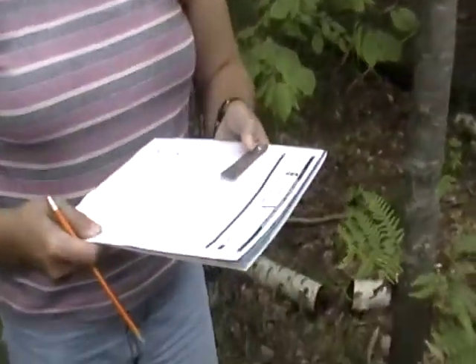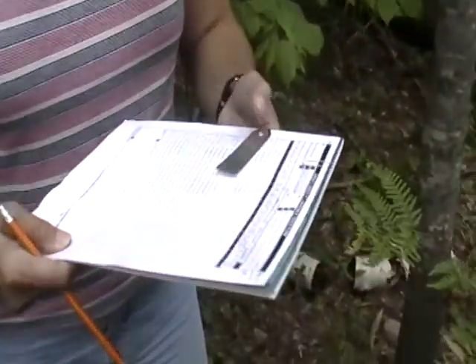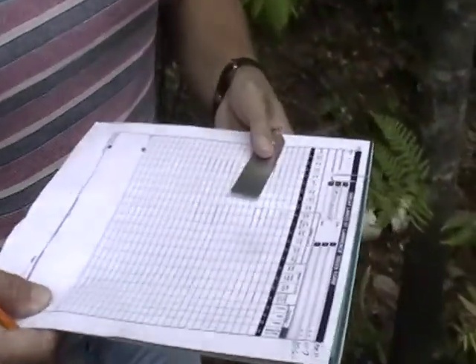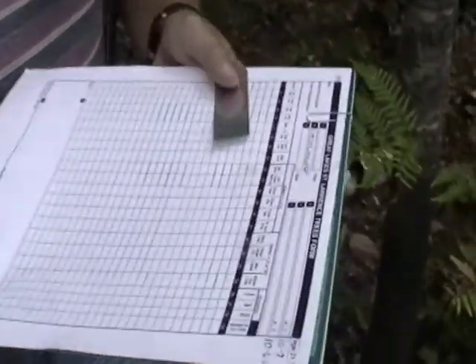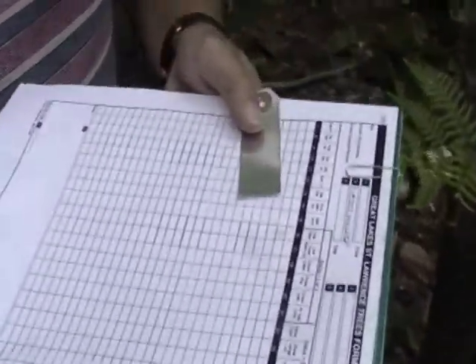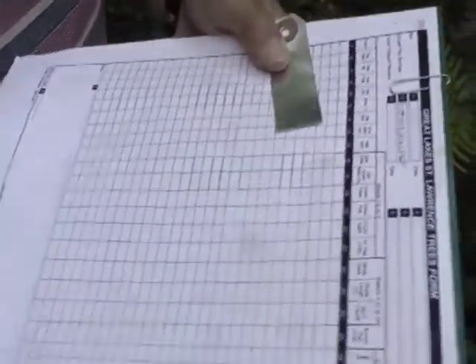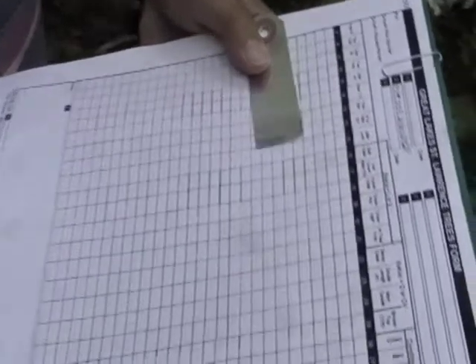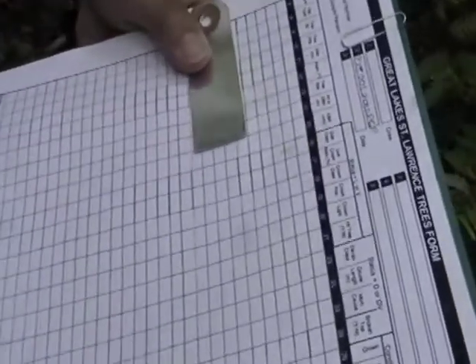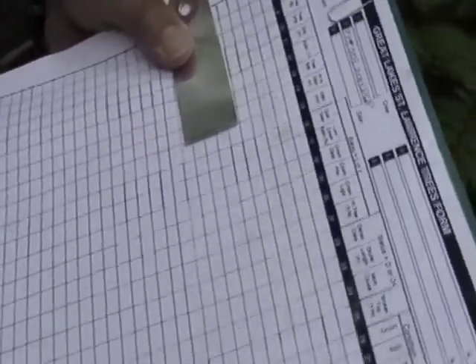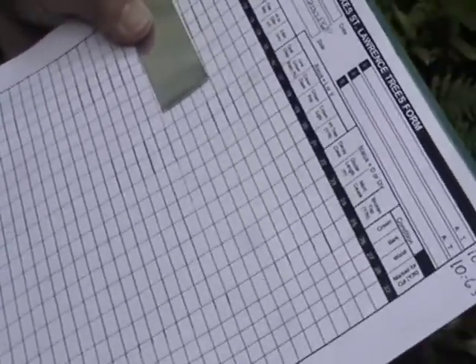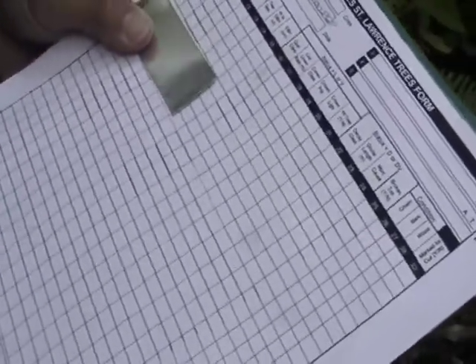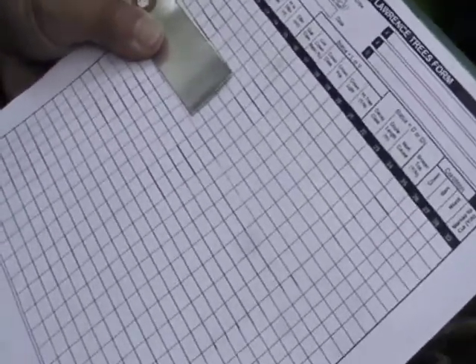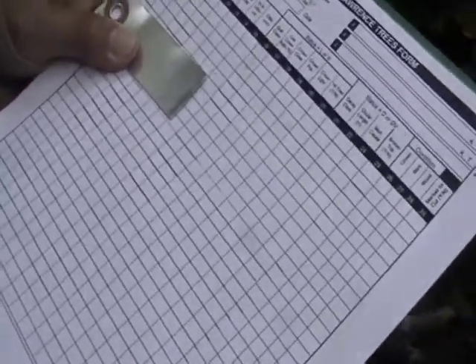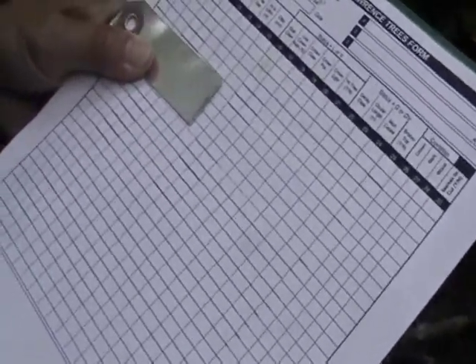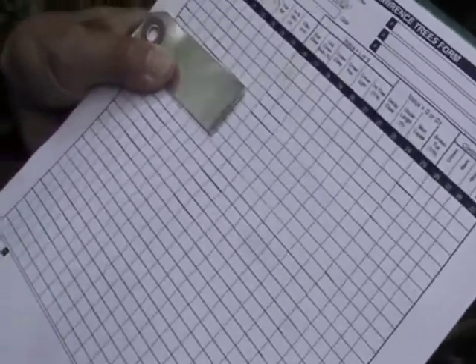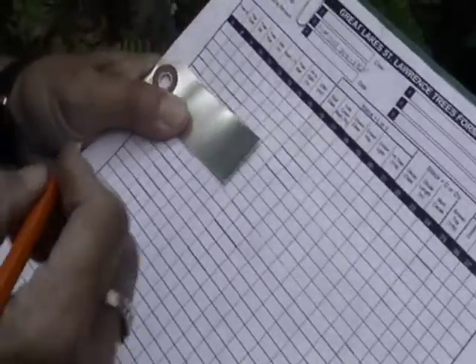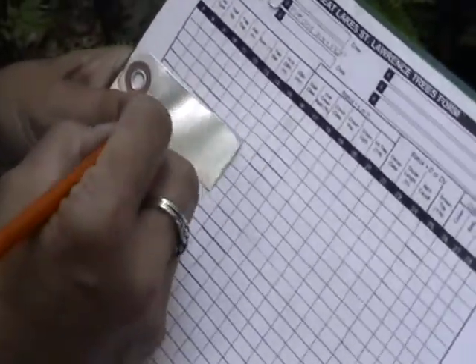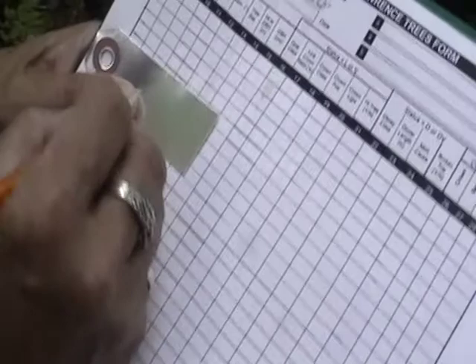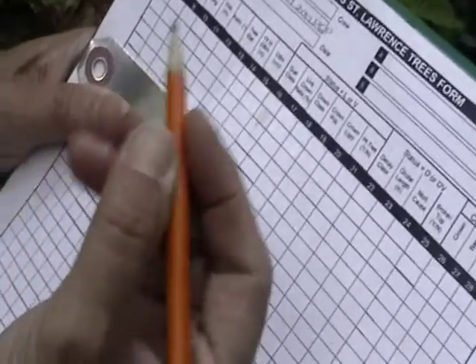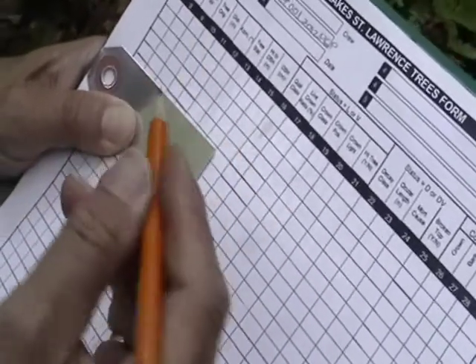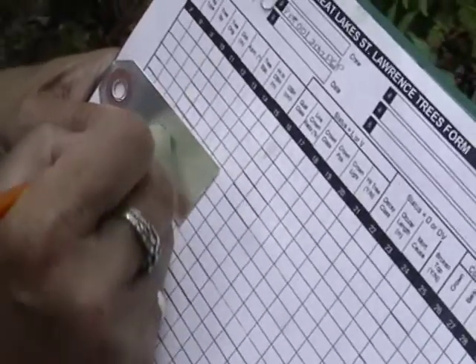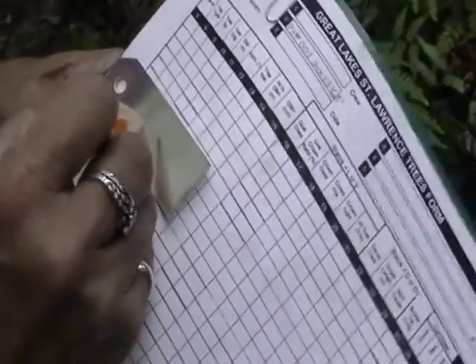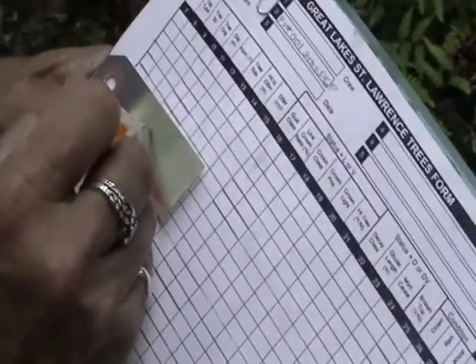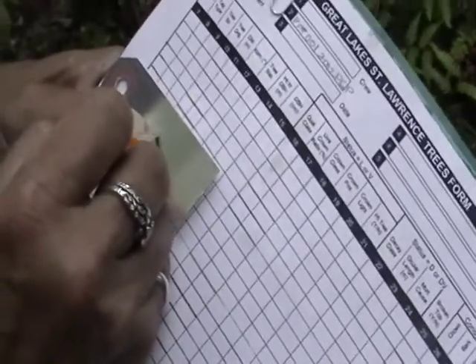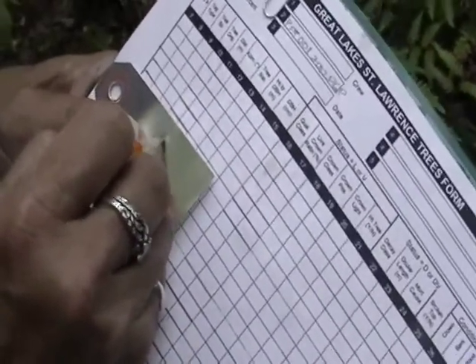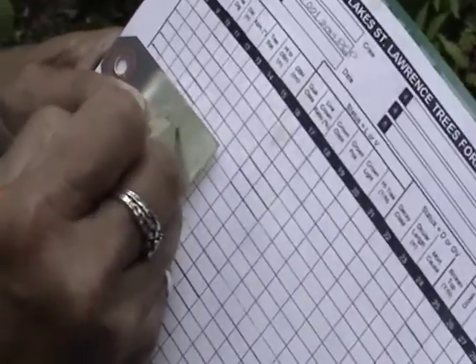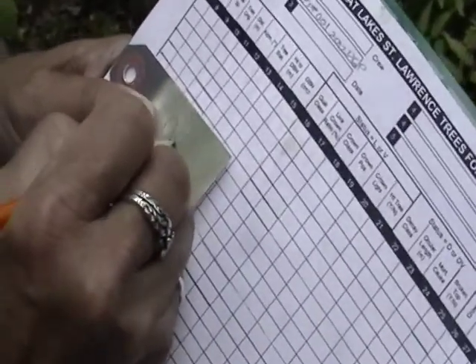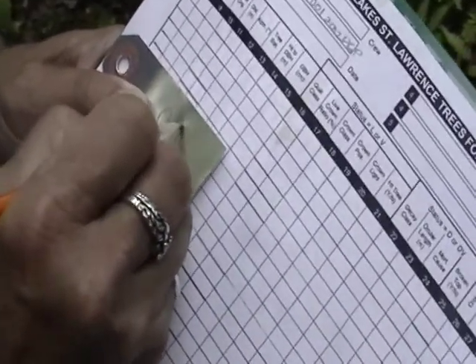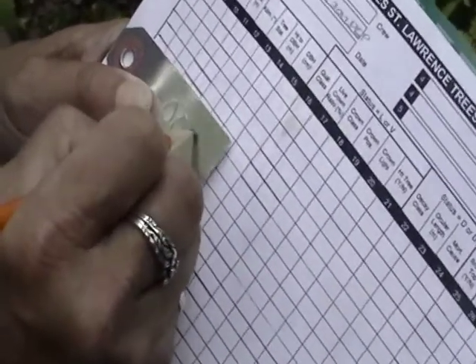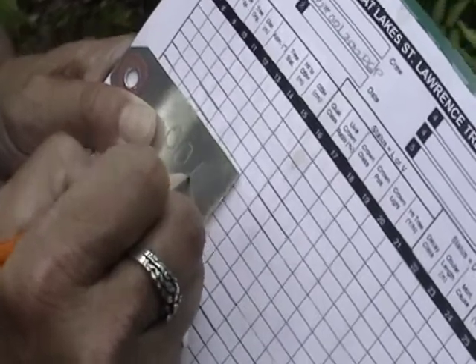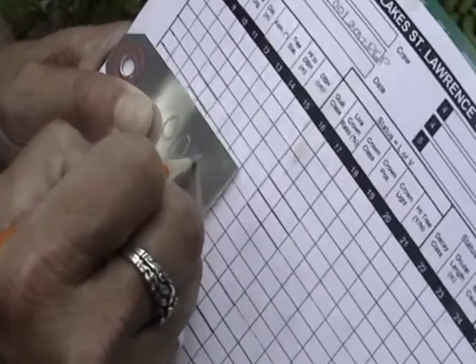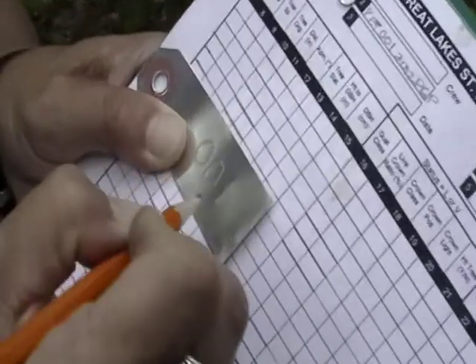One of the first things that you need to do is to put the tags on the tree properly. So first of all, we're going to number the tag, and you just use your pencil on it, and you're just going to number this one. It's going to be called 001.